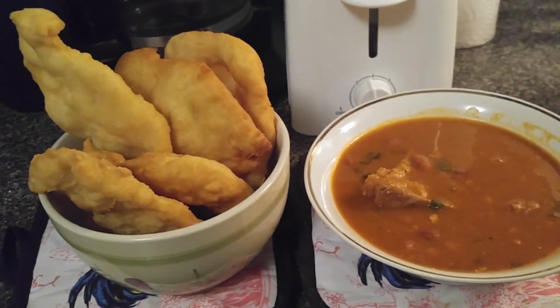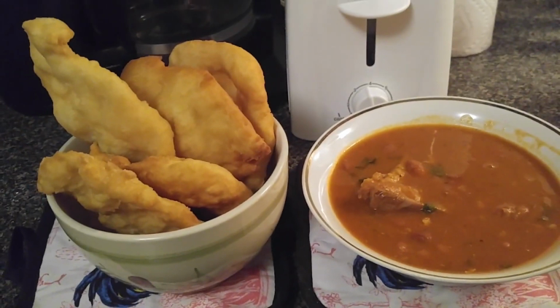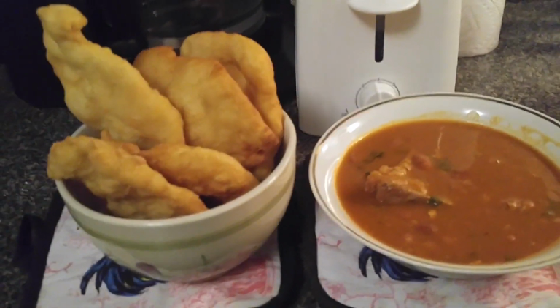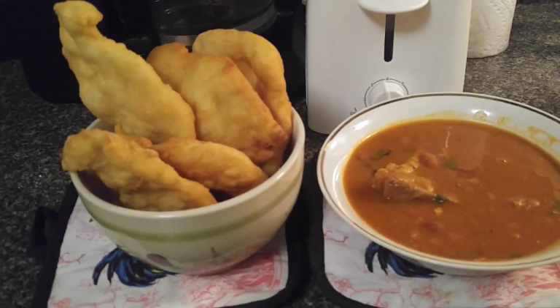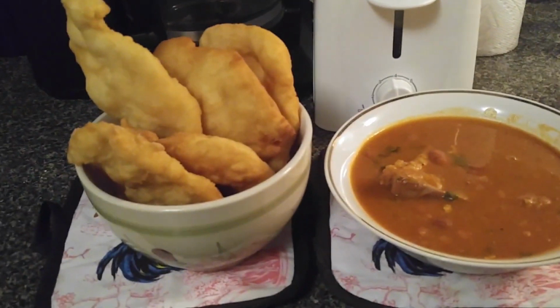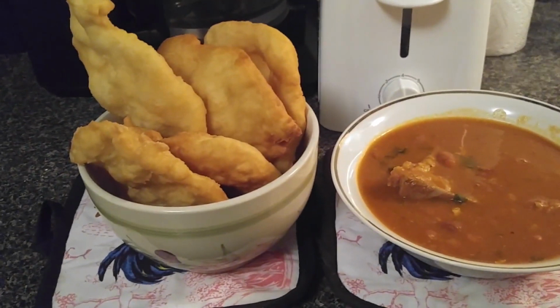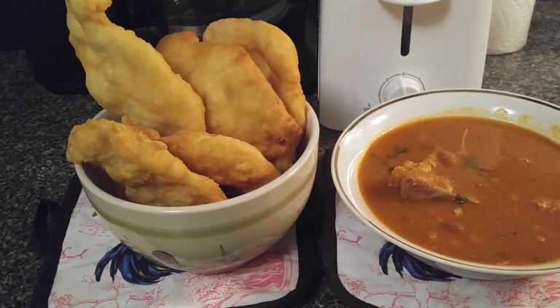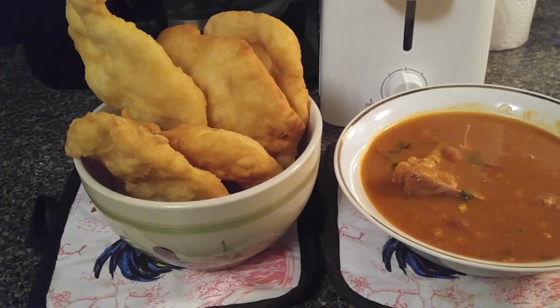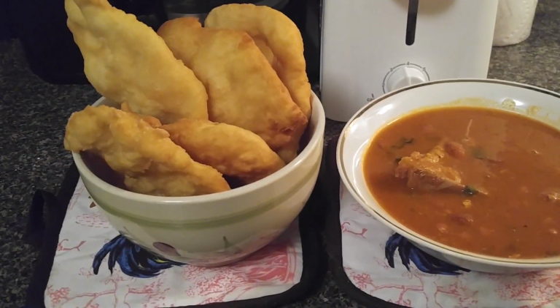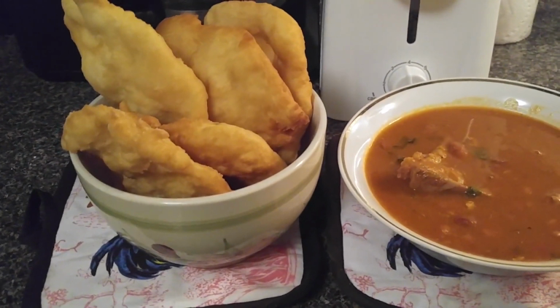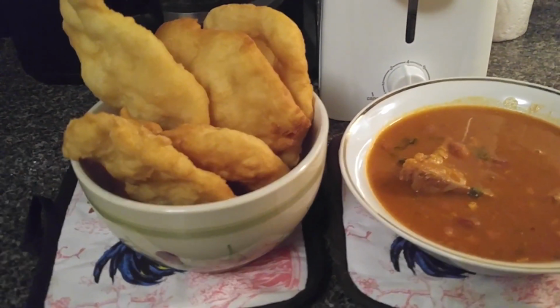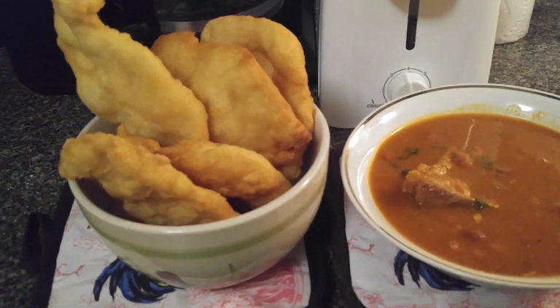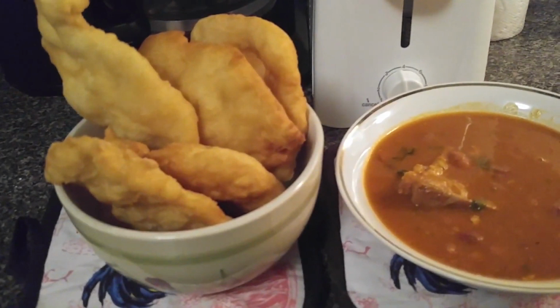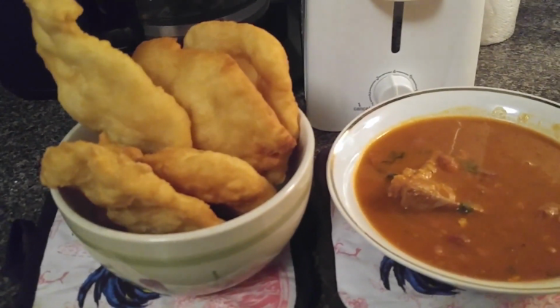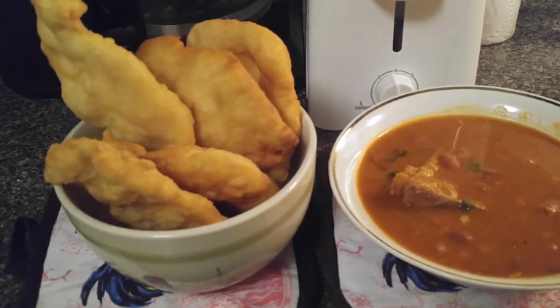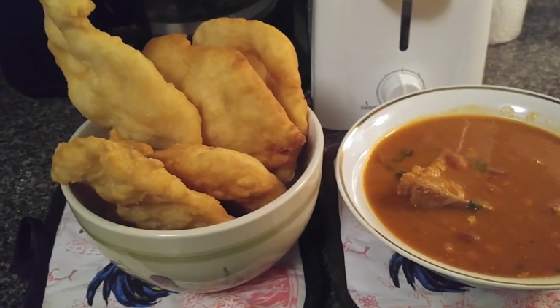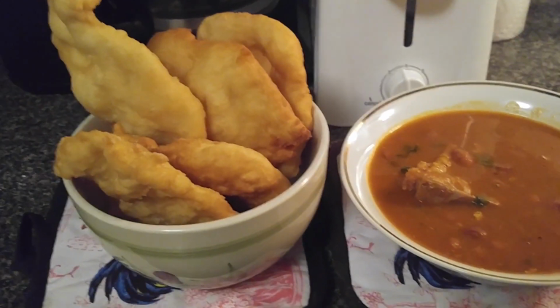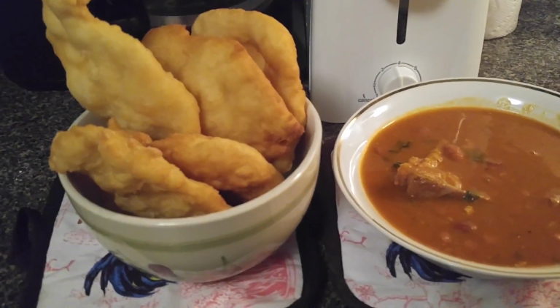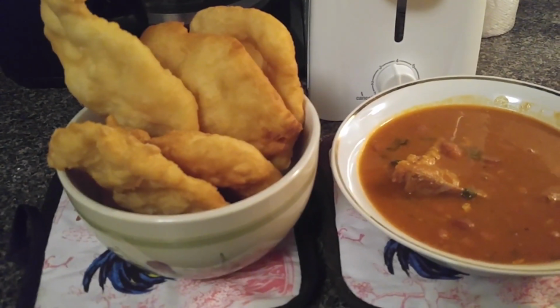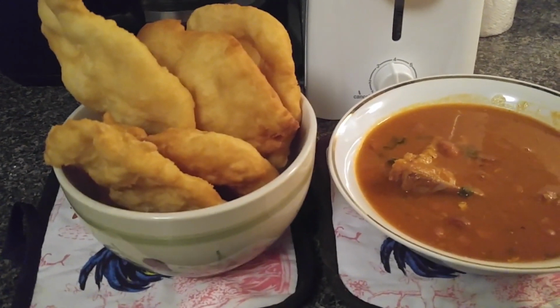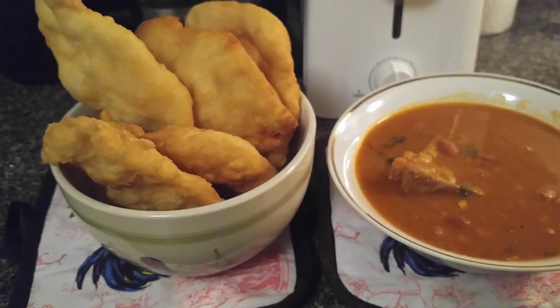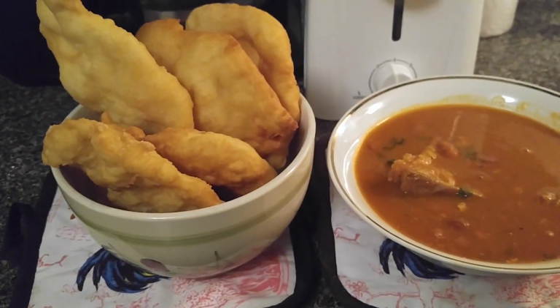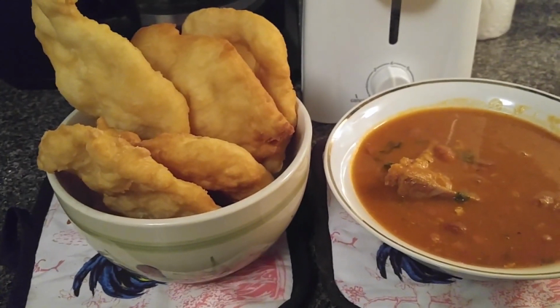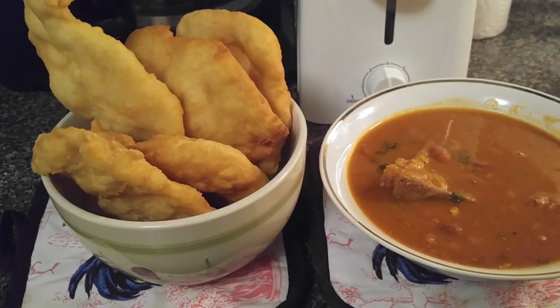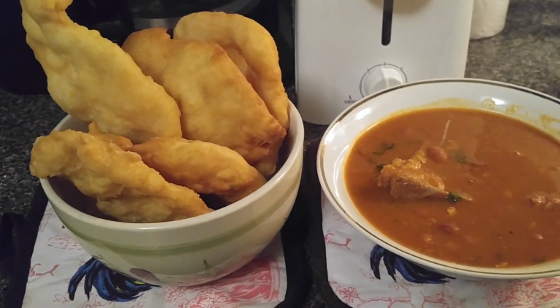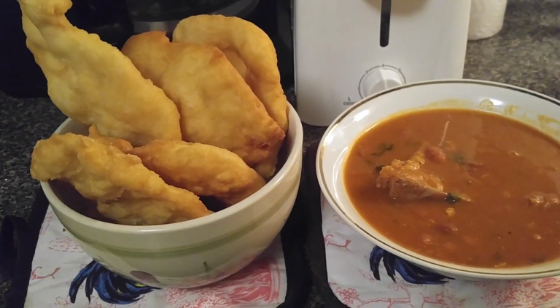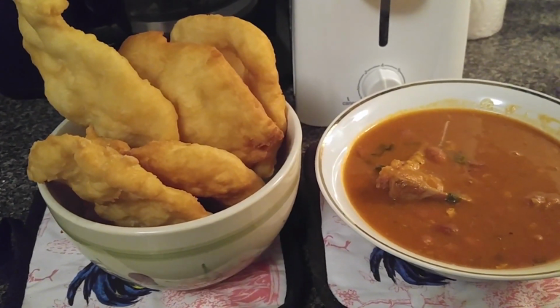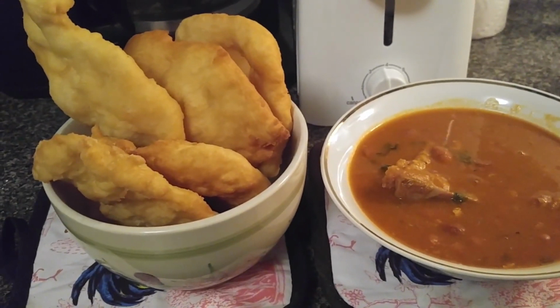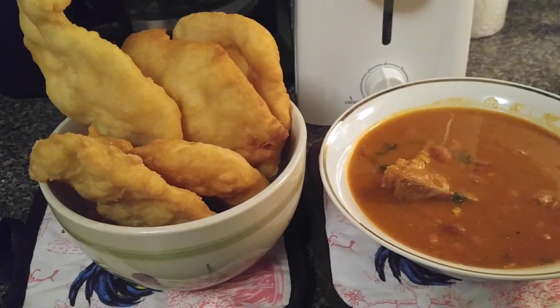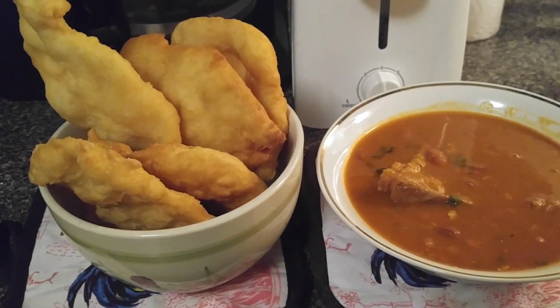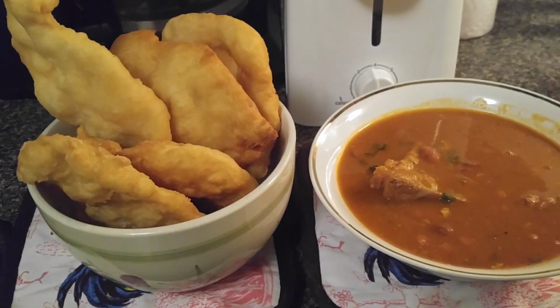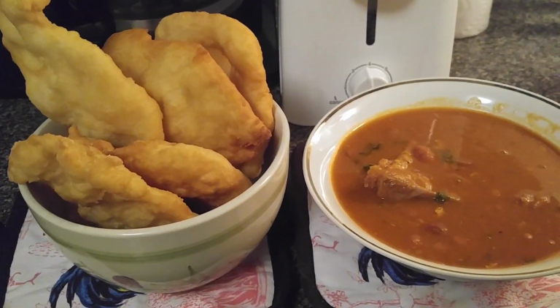For a day like today, if you want to have guests over, you can make this. It's very, very good — it's like frying bread. It's just so simple to do.